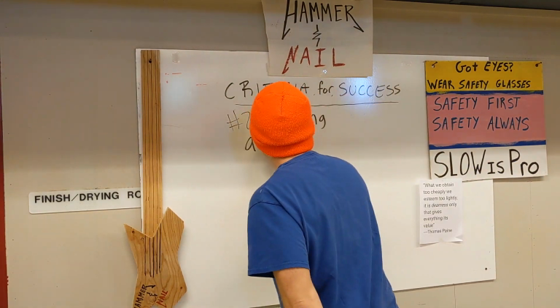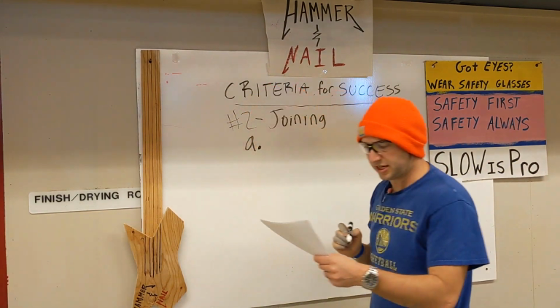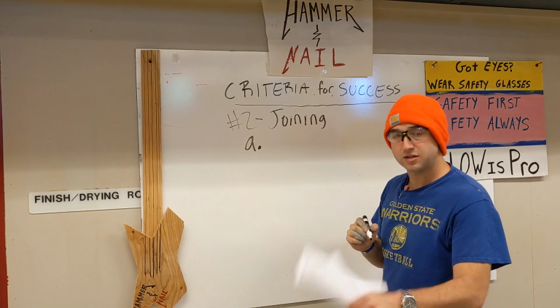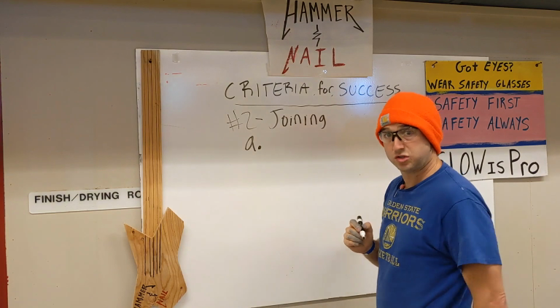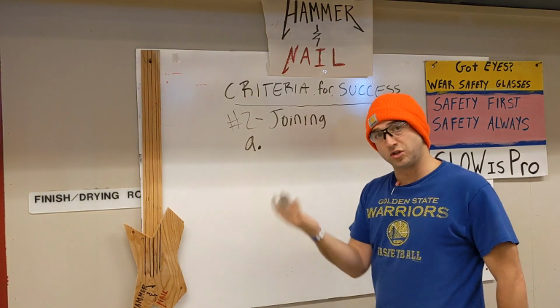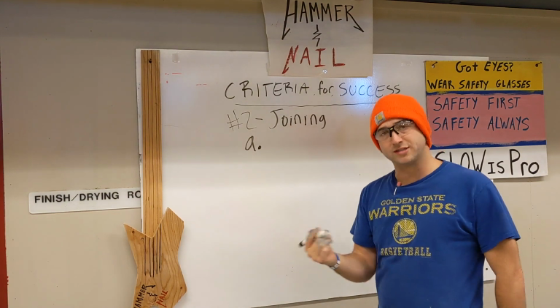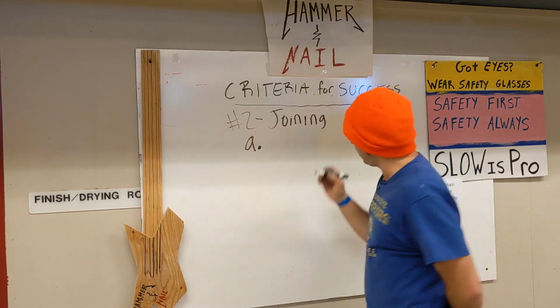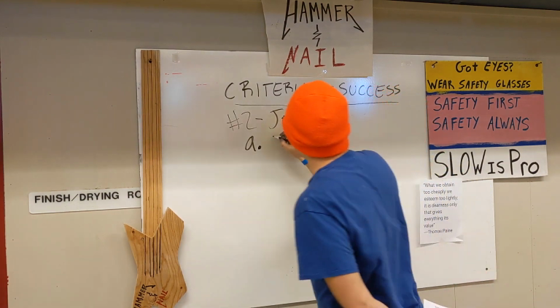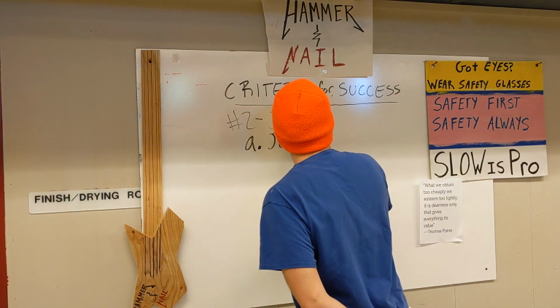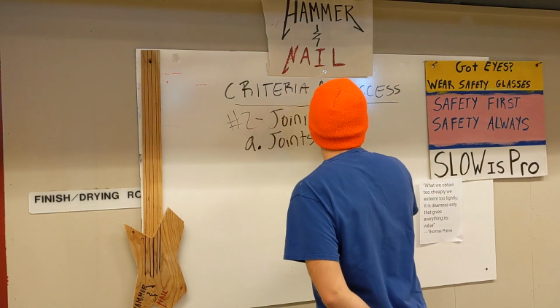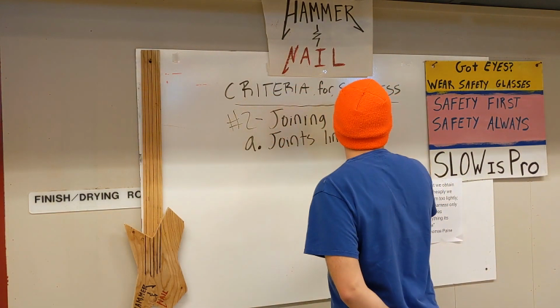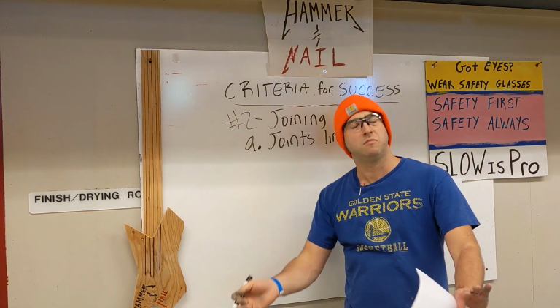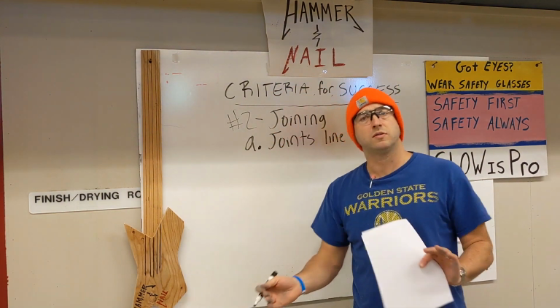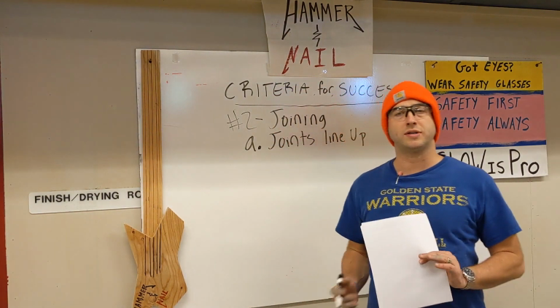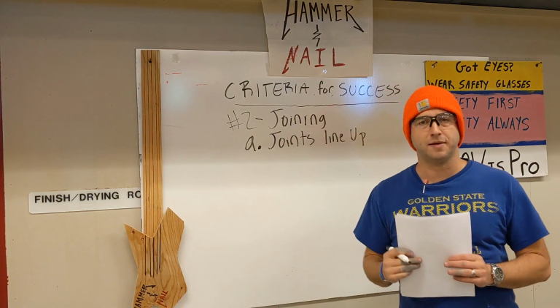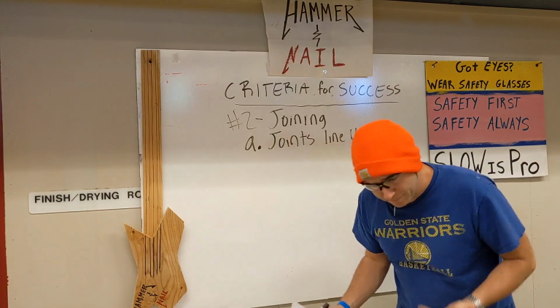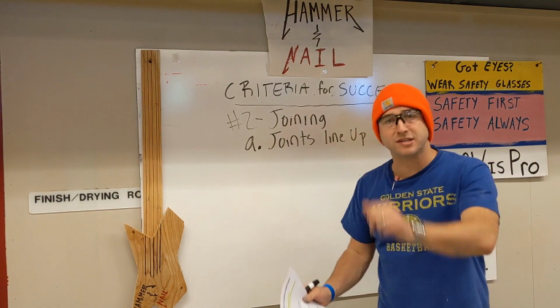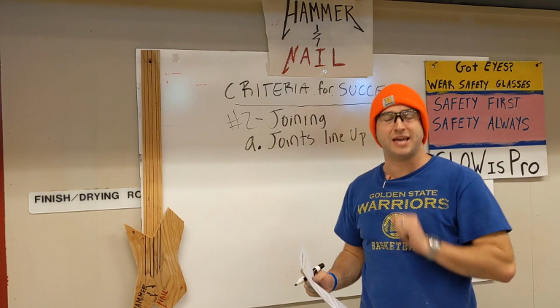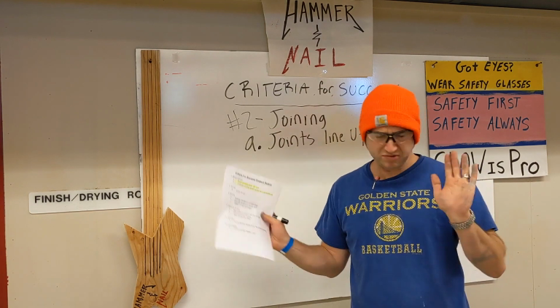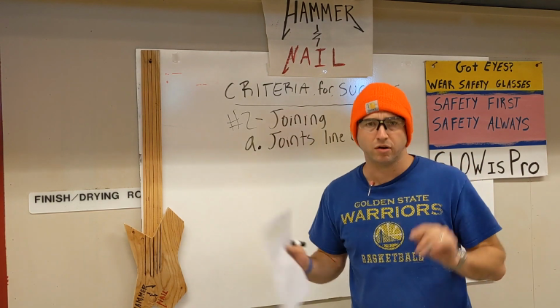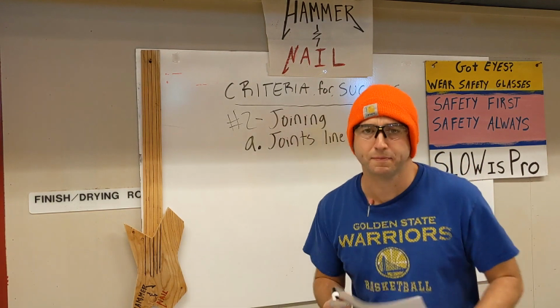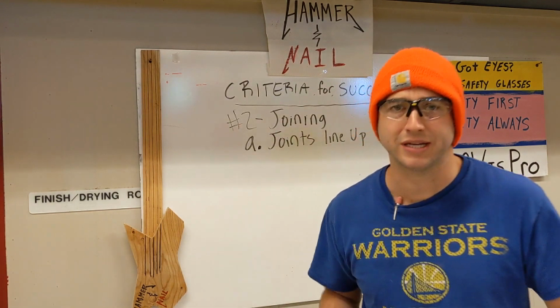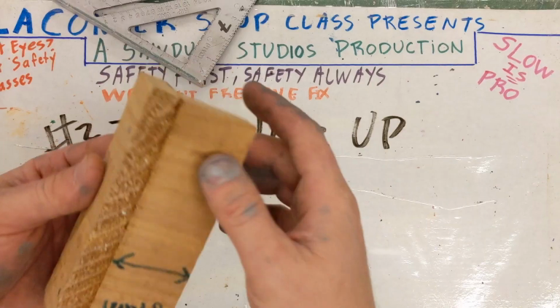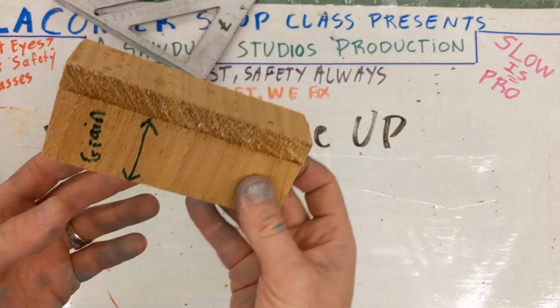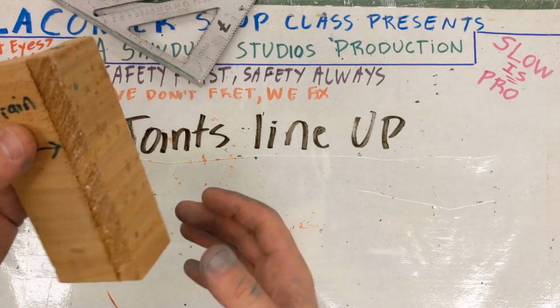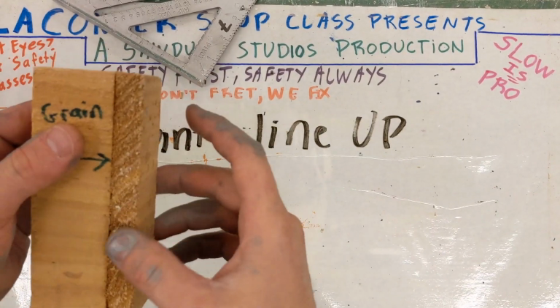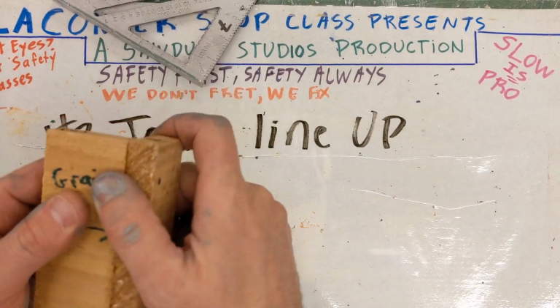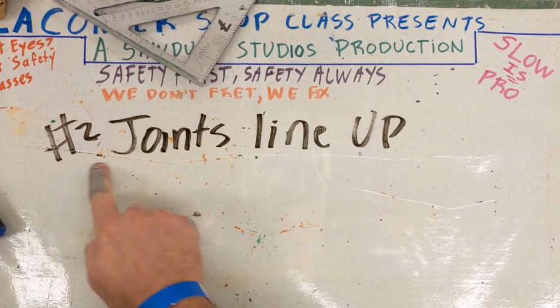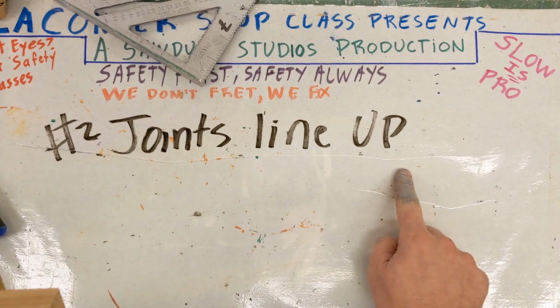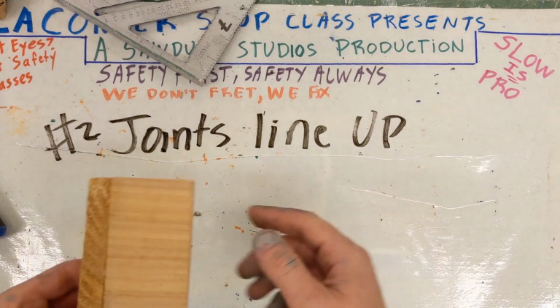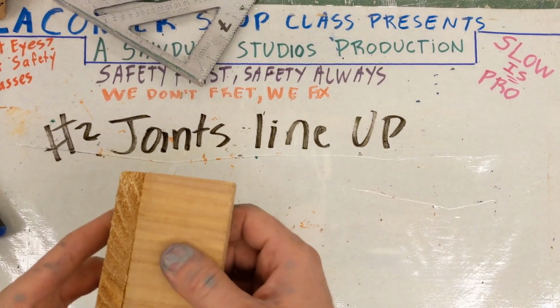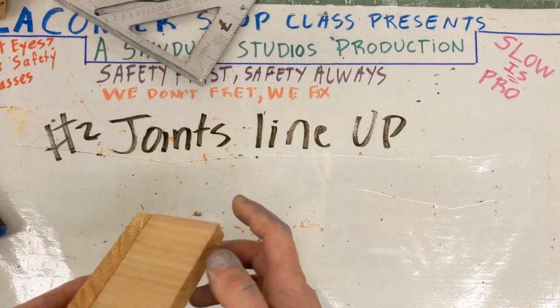This is the joints line up. Remember, the joints line up the best we can. That's all — the best we can. Here is what criteria number two, joints line up, means.